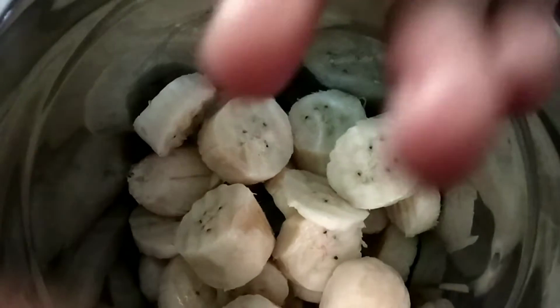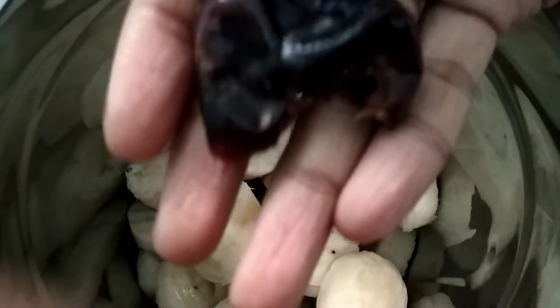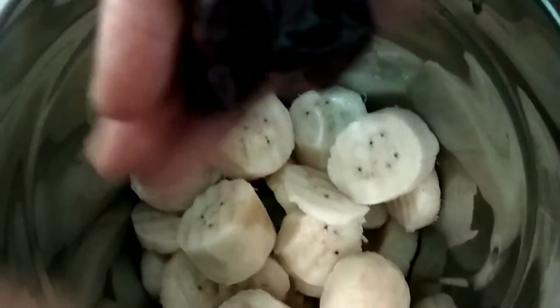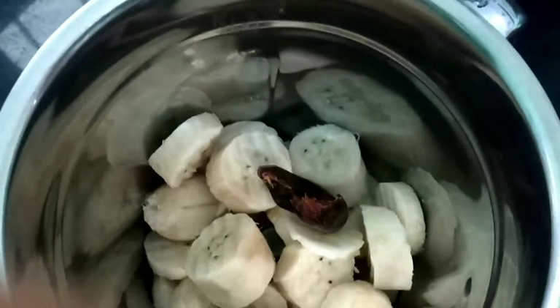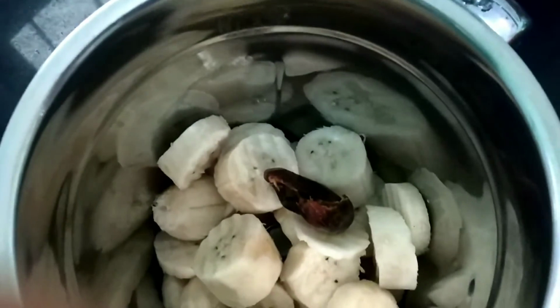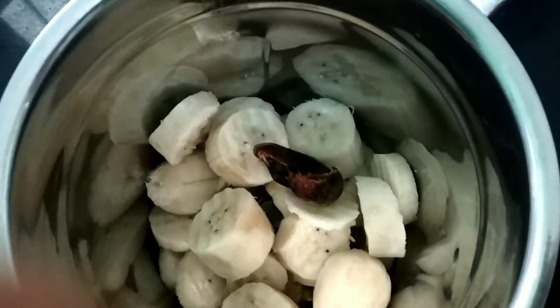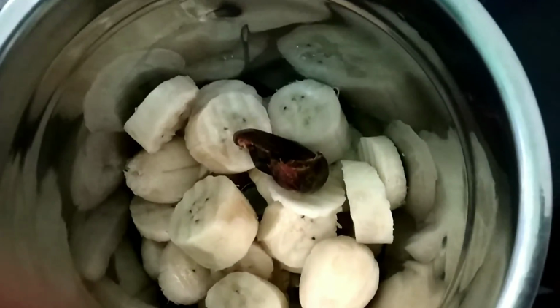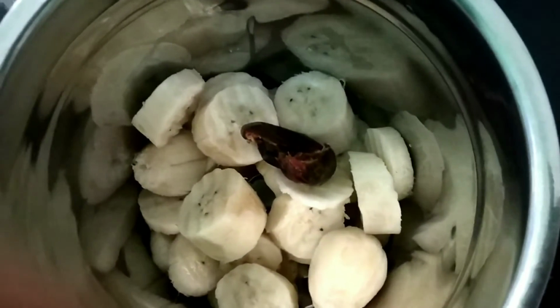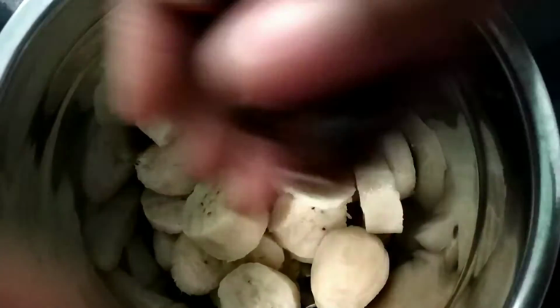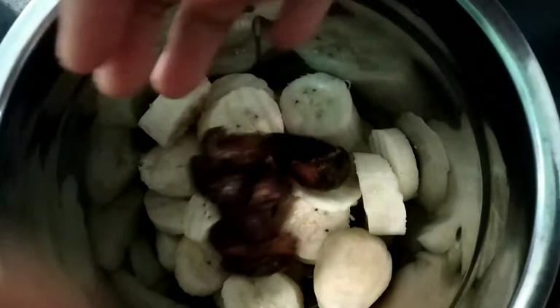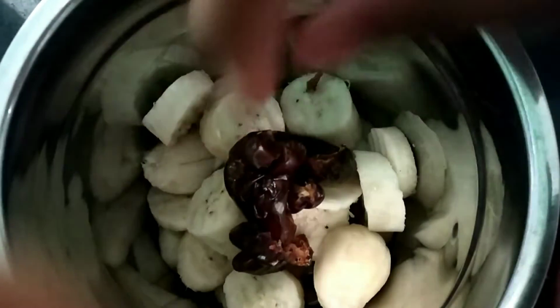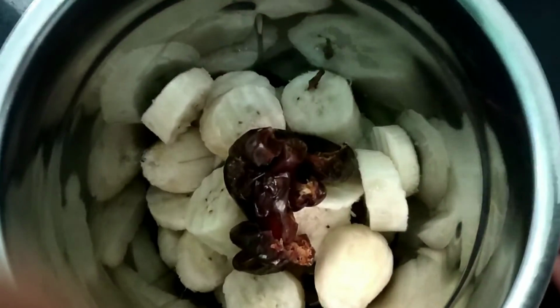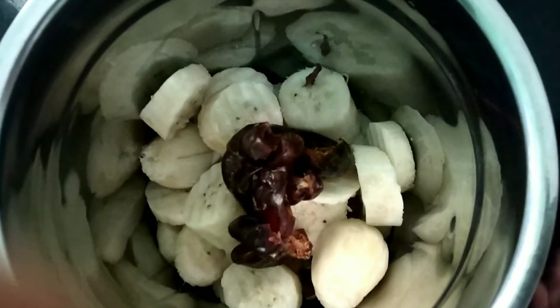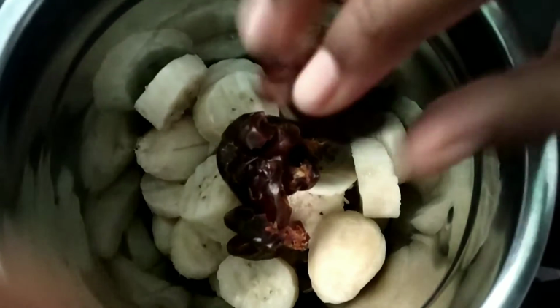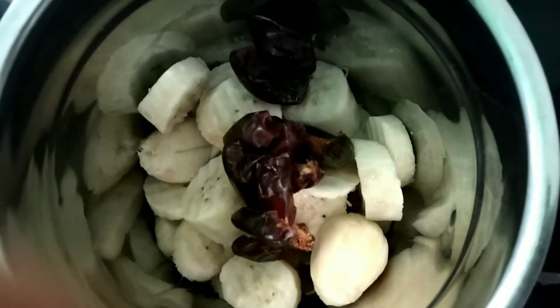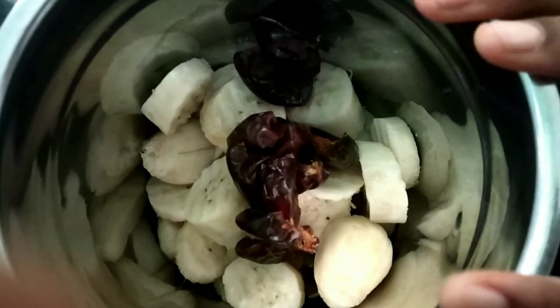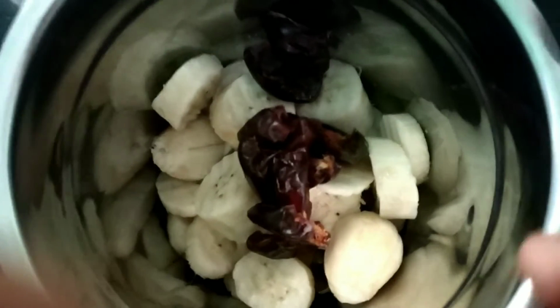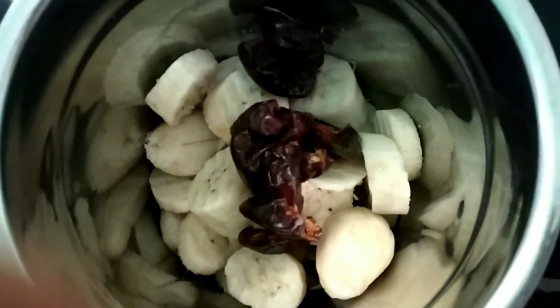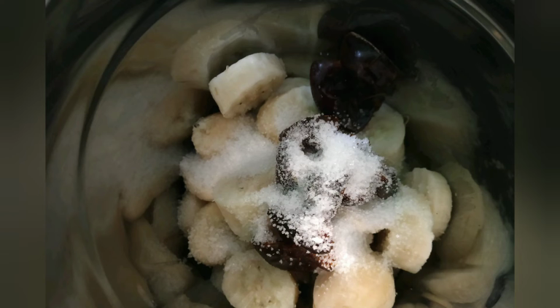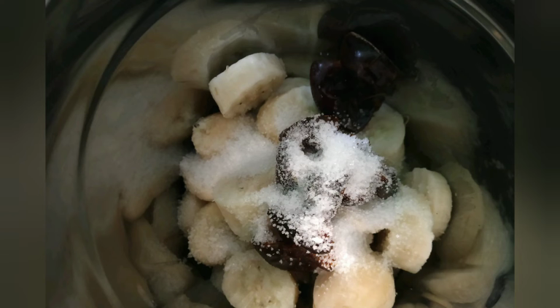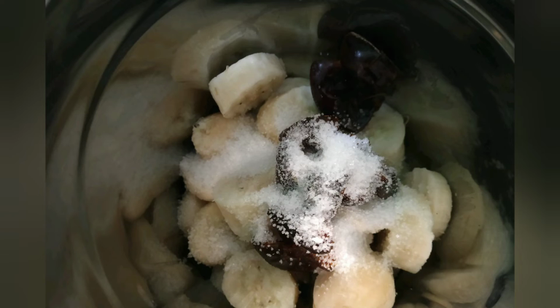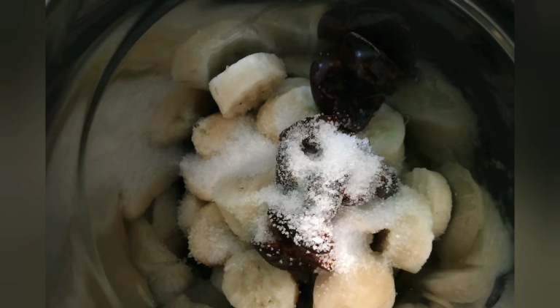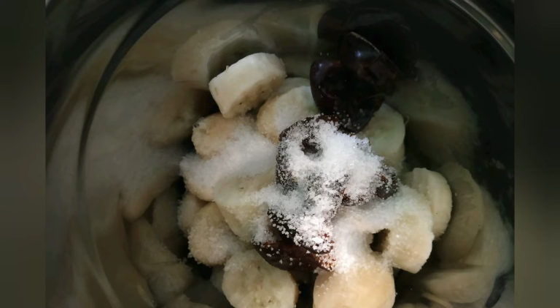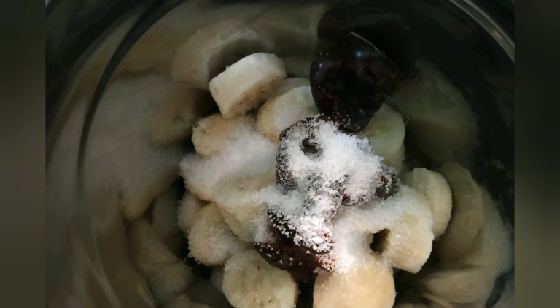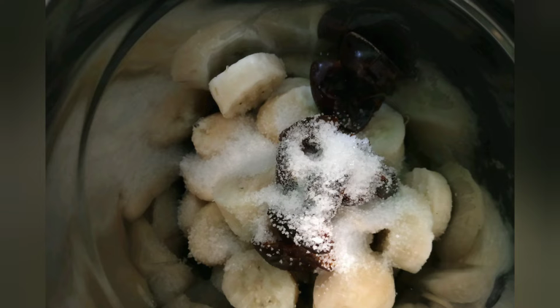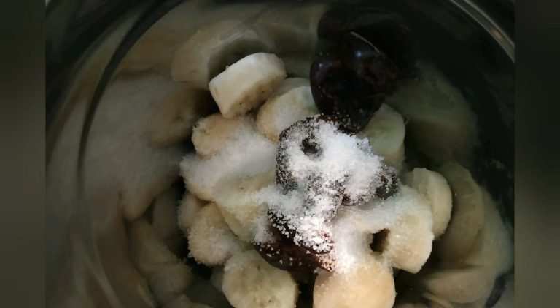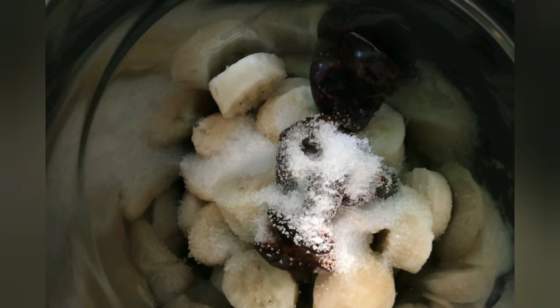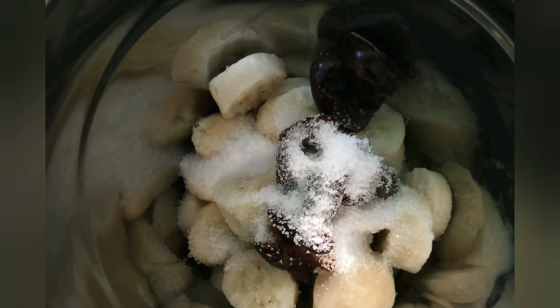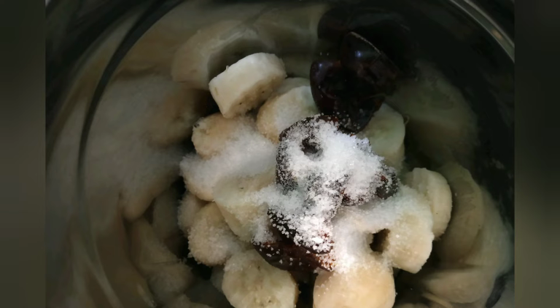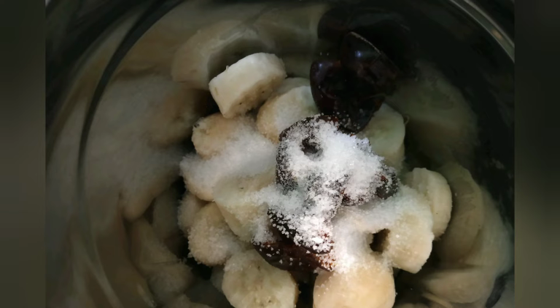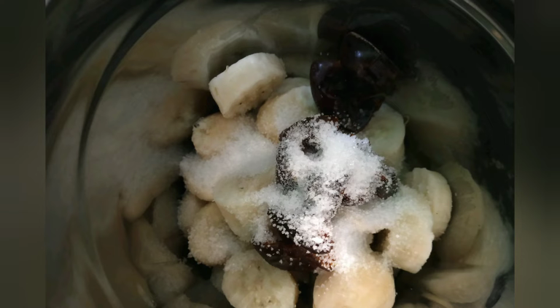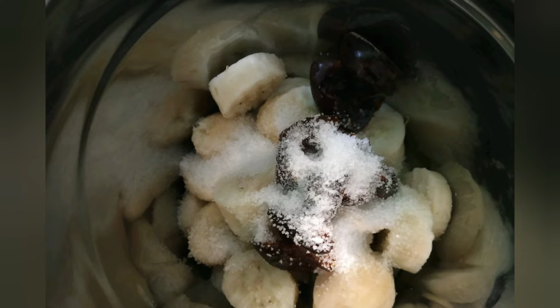Now put some seedless dates. Add some sugar, add some water and grind it.